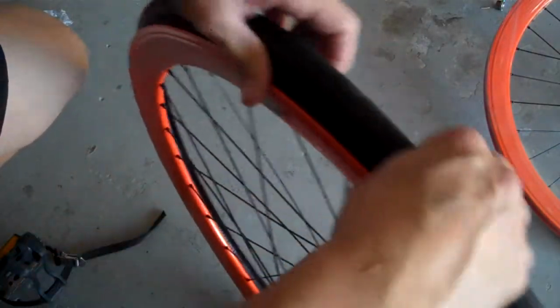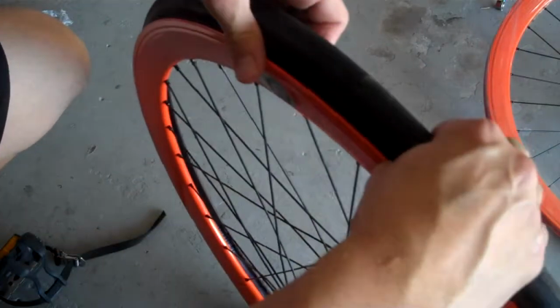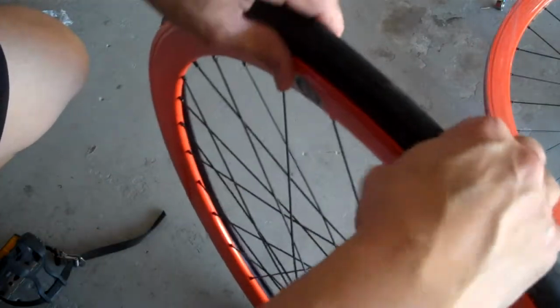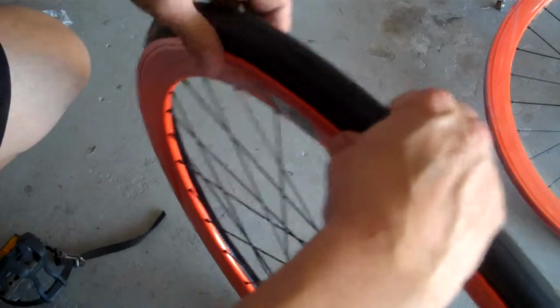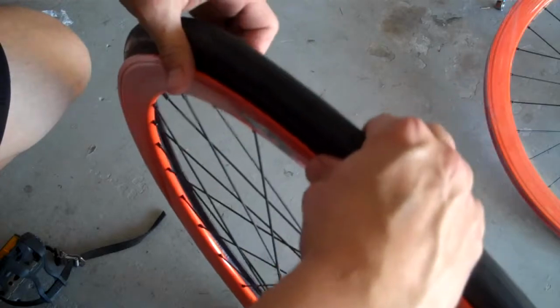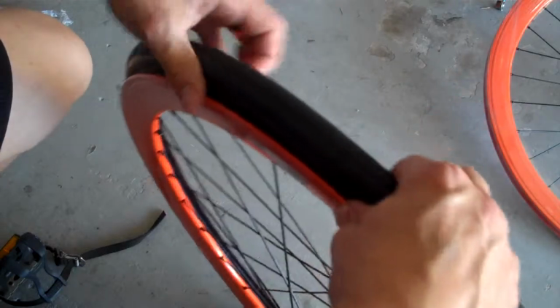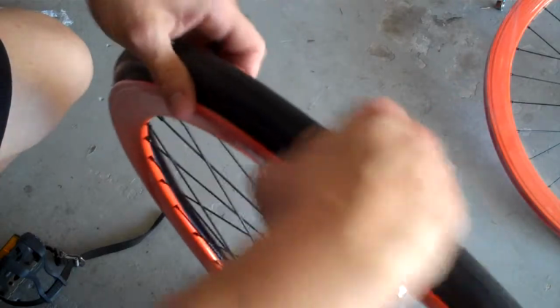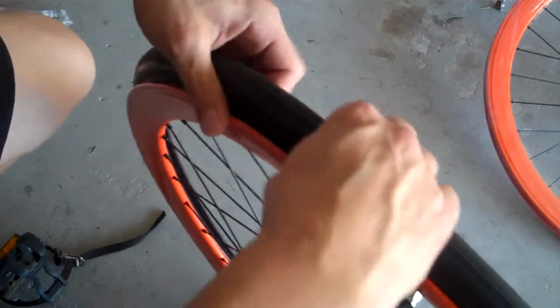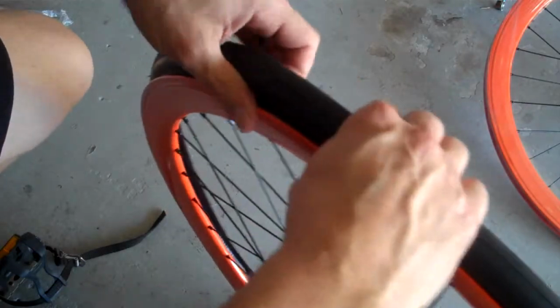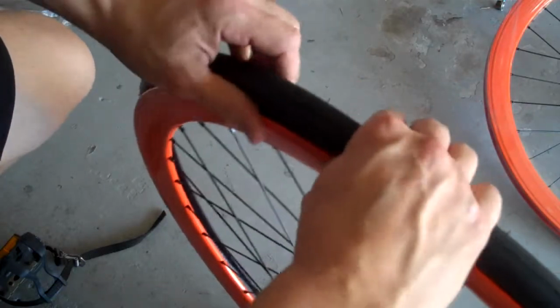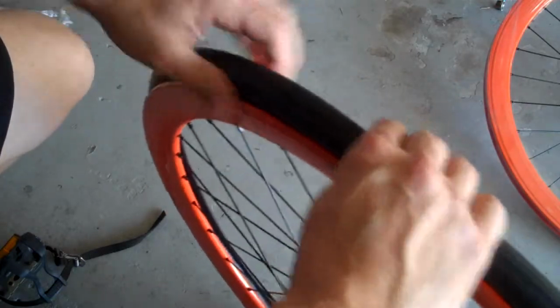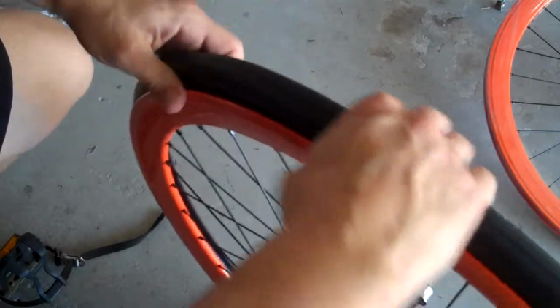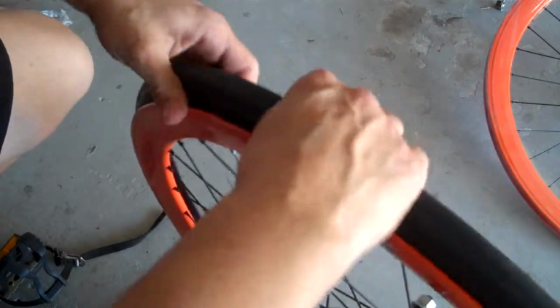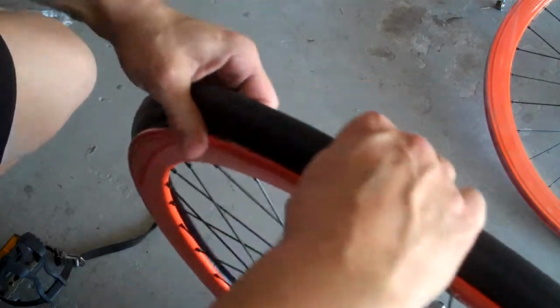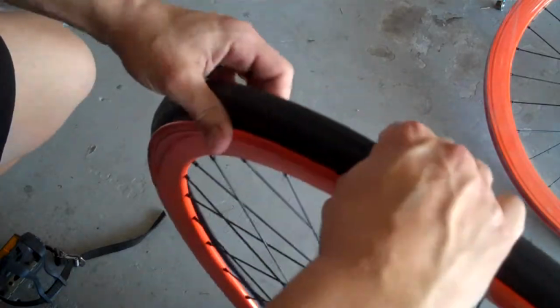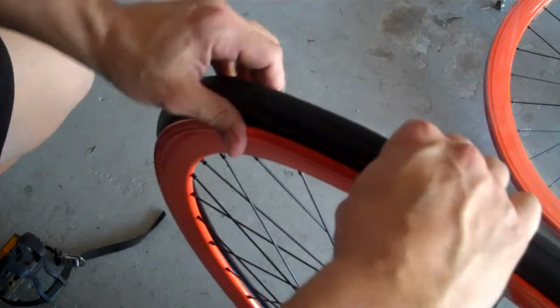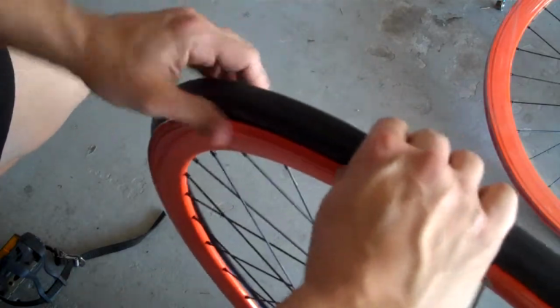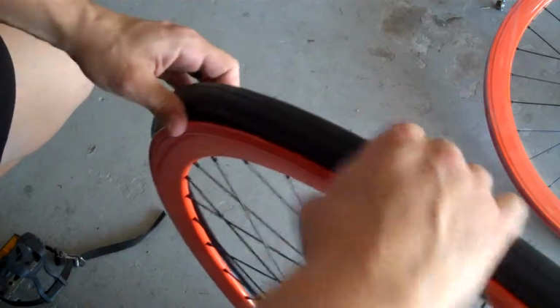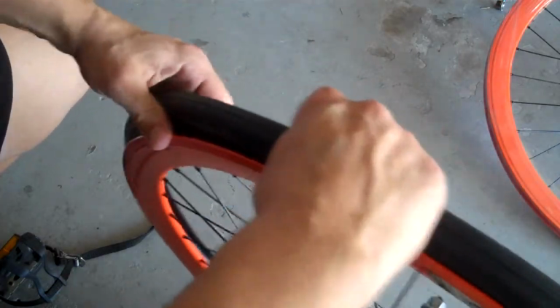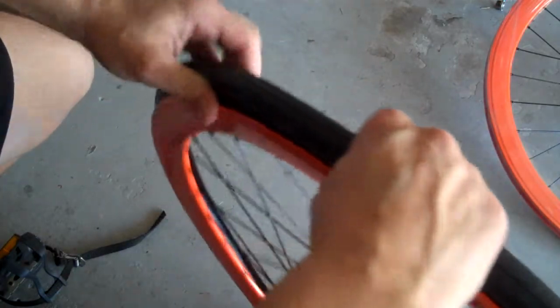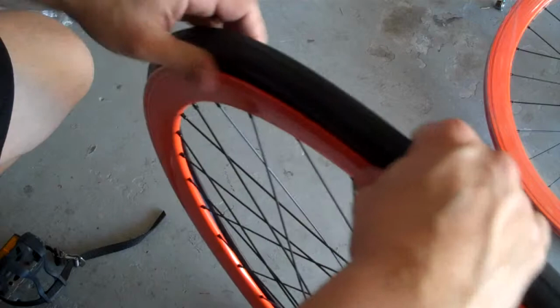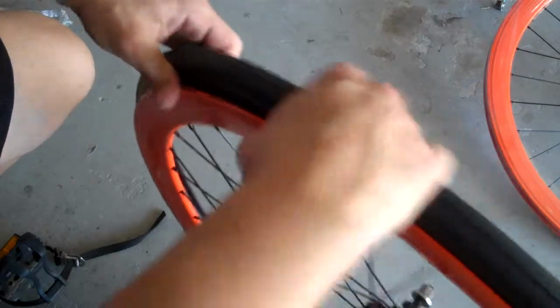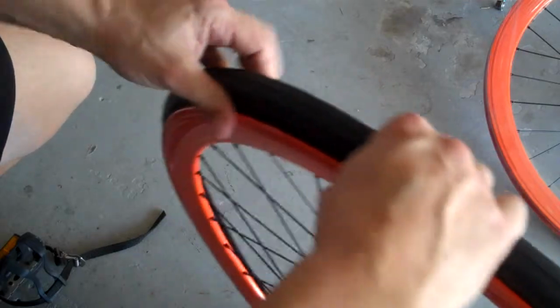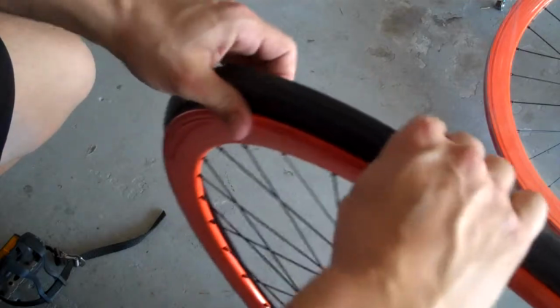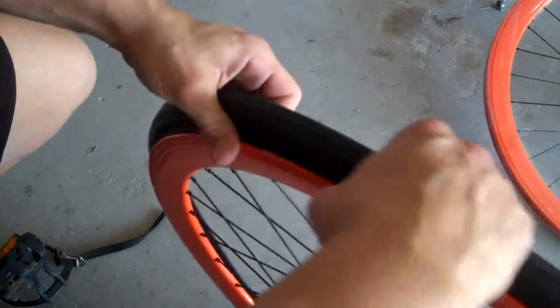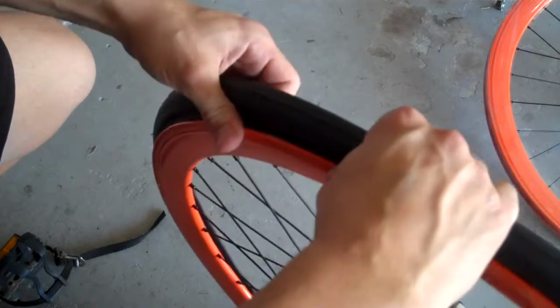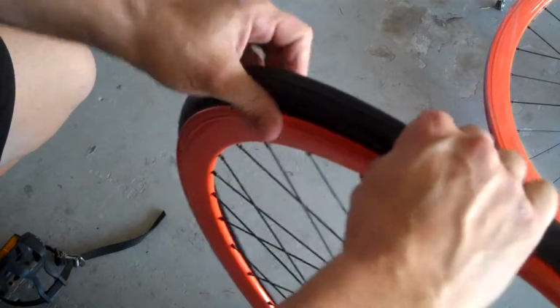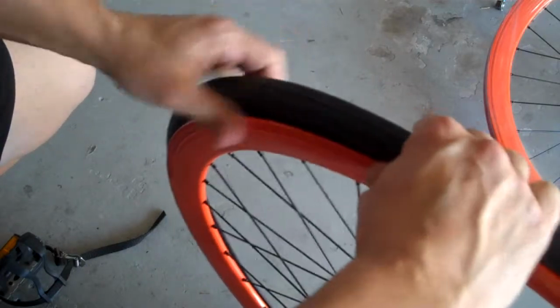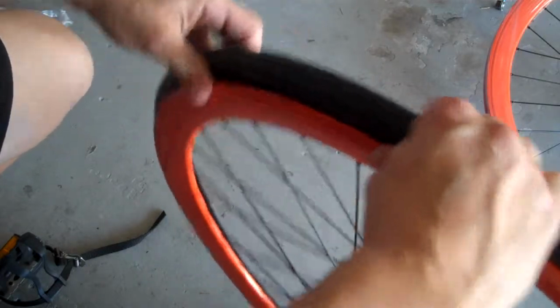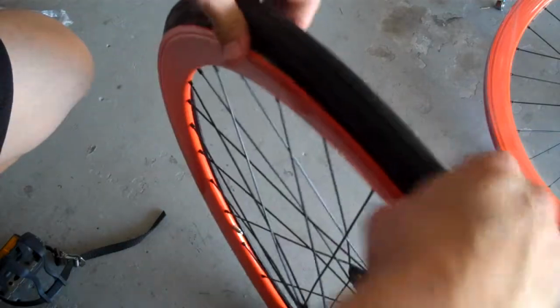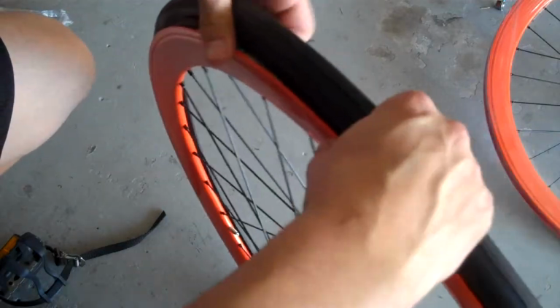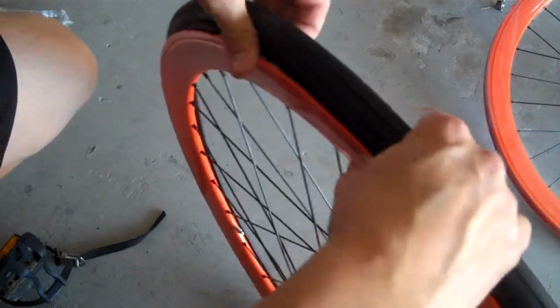Make your way around doing that, being careful not to pinch the tube between the rim and the tire, because that will cause it to pop. You don't want that.